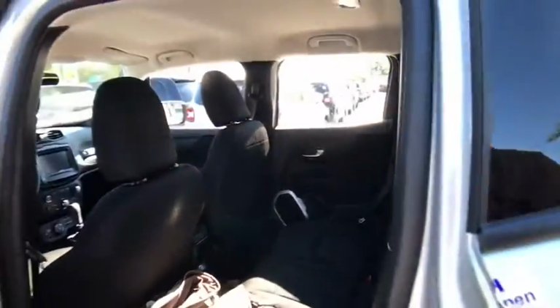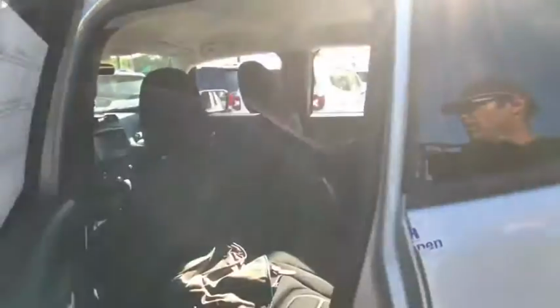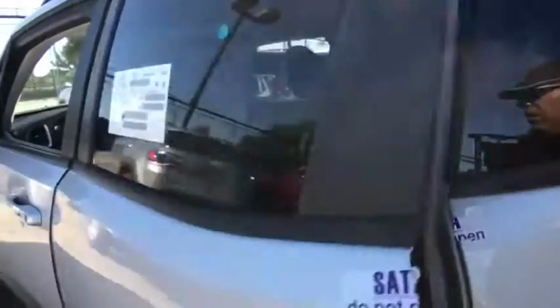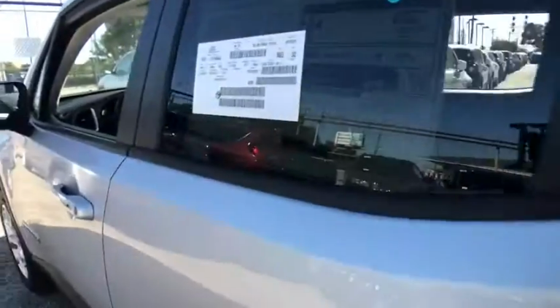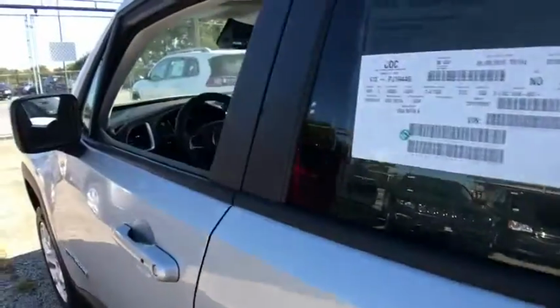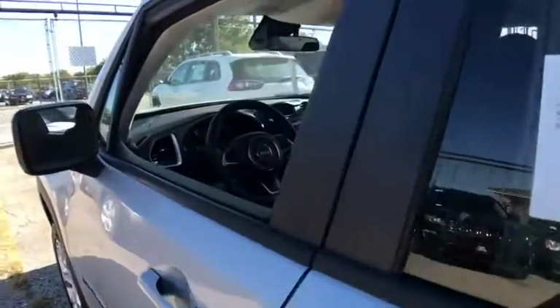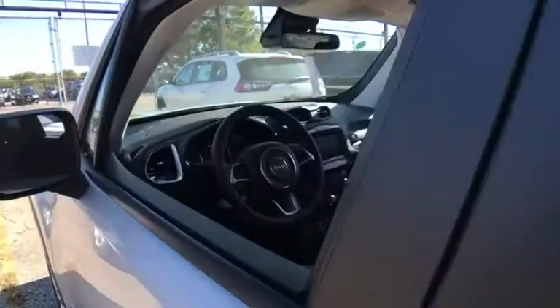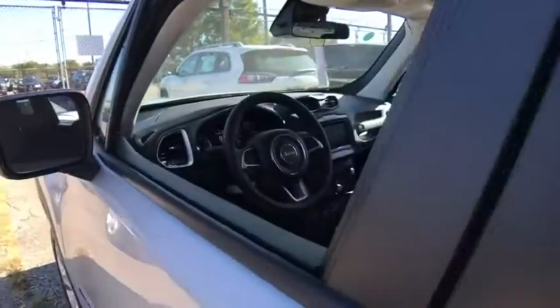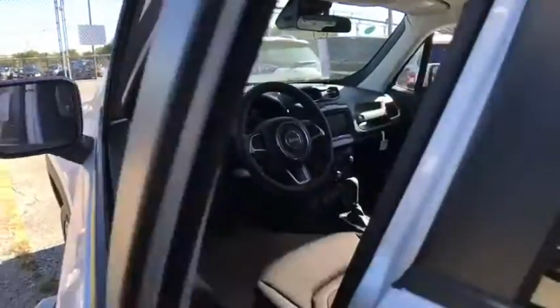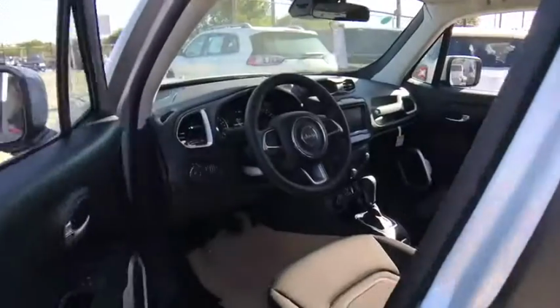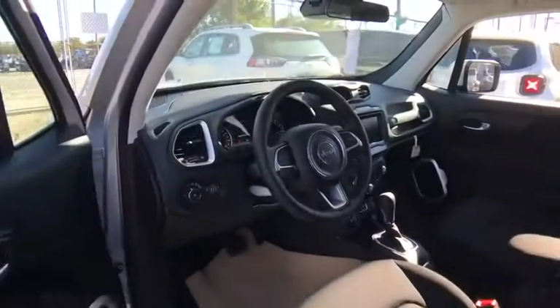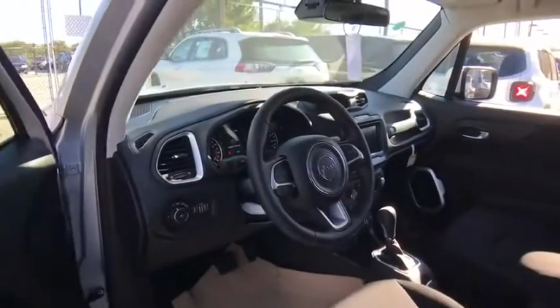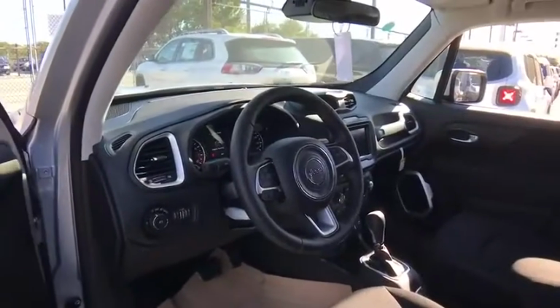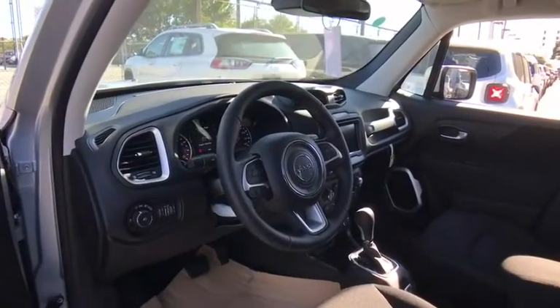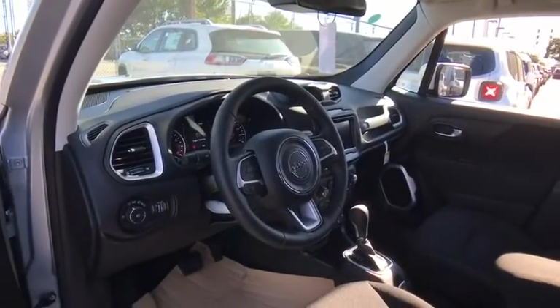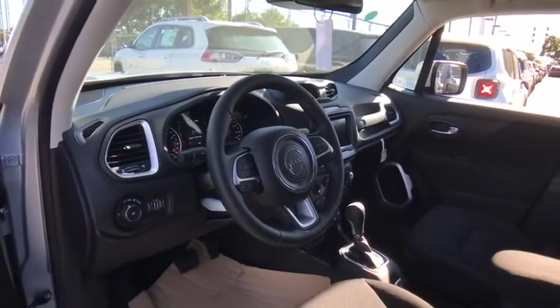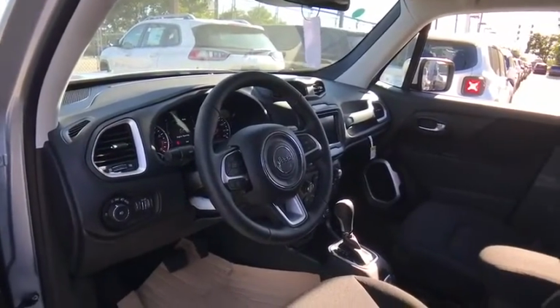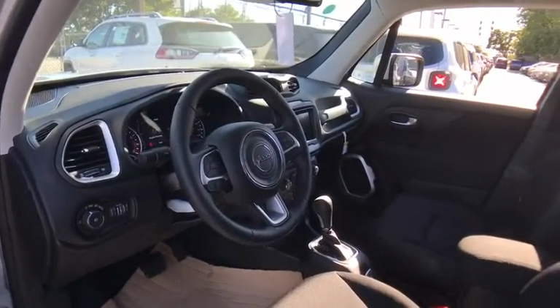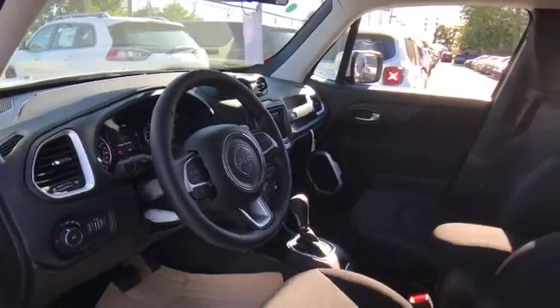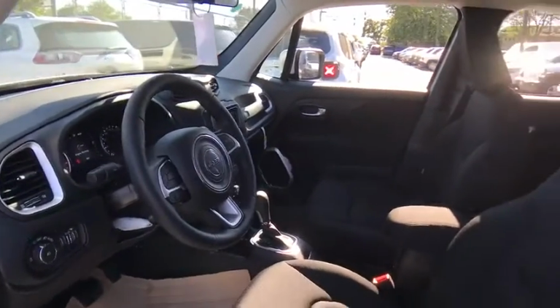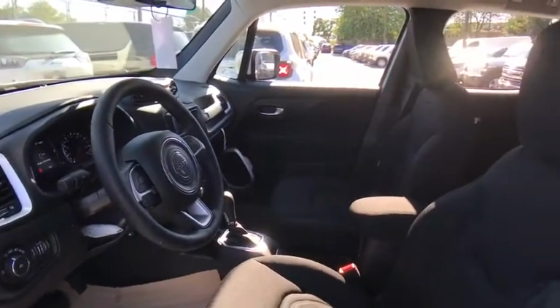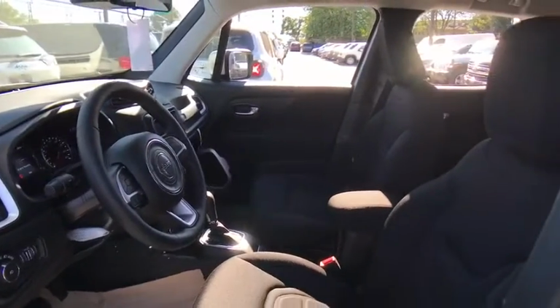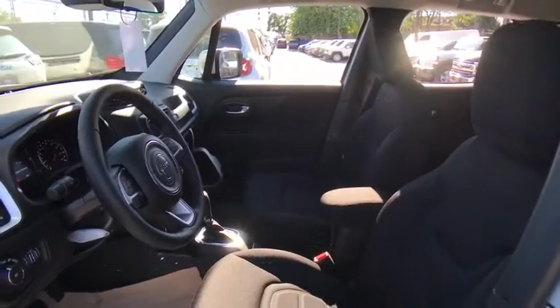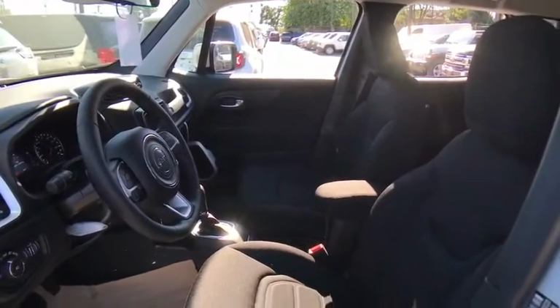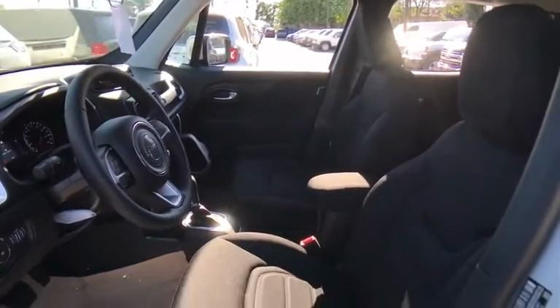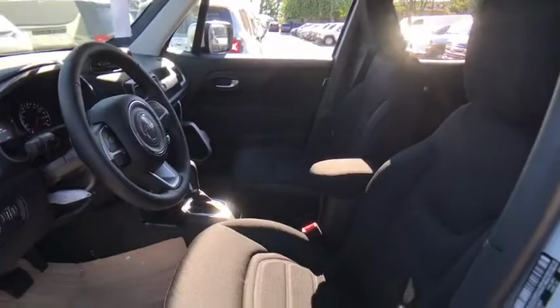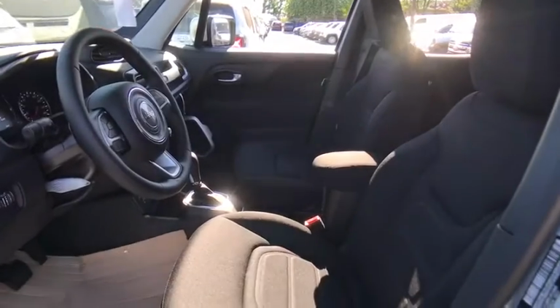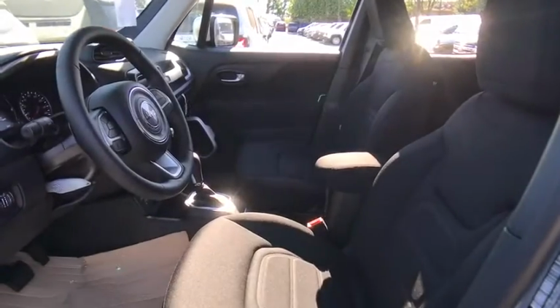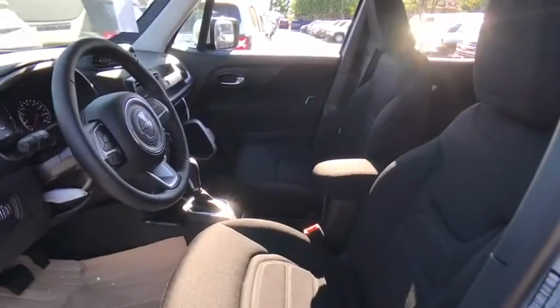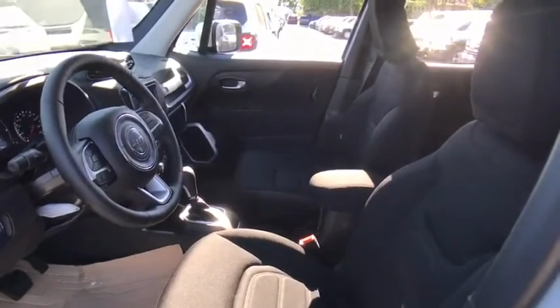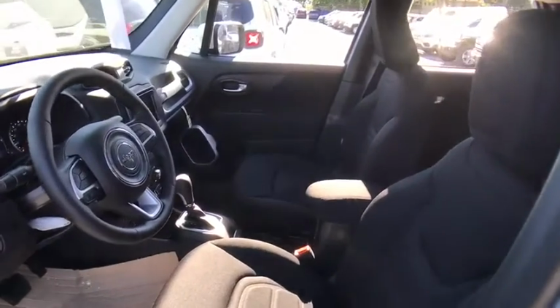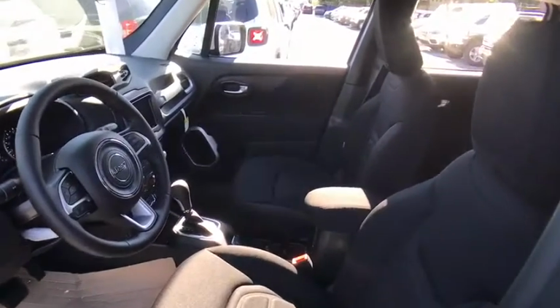Aluminum wheels, keyless start, four-wheel disc brakes, cruise control, four-wheel drive, floor mats, AM FM stereo radio, climate control, and rear defrost.